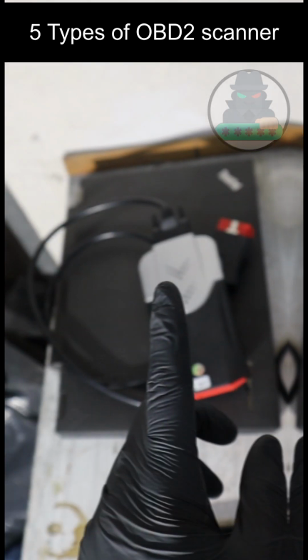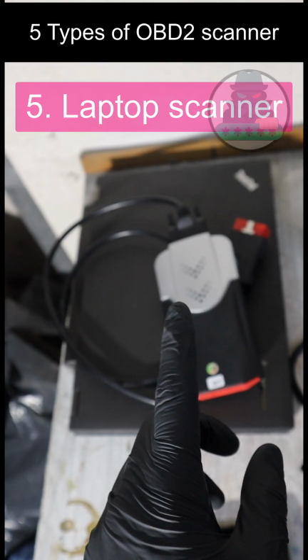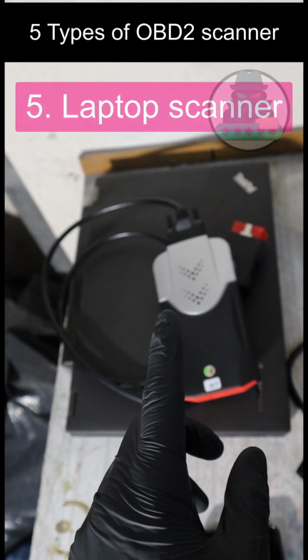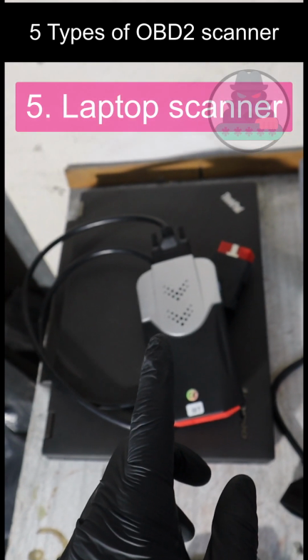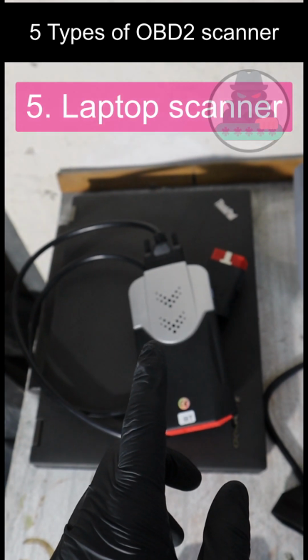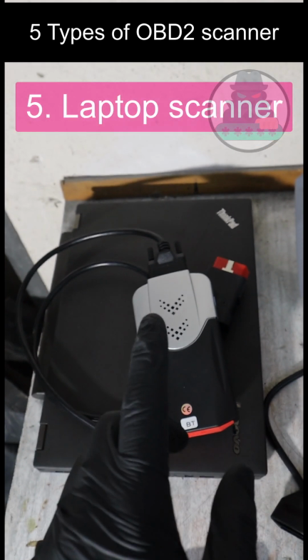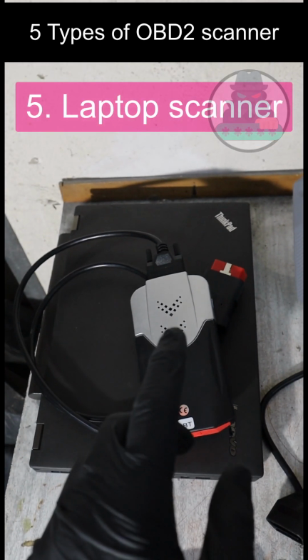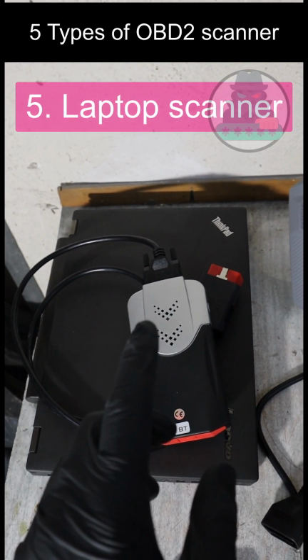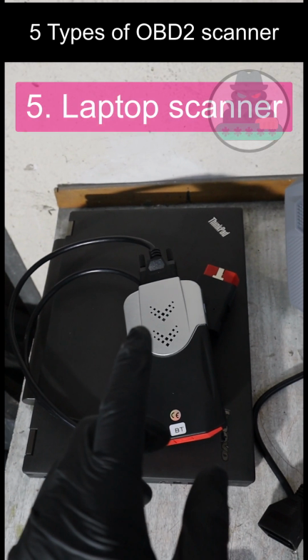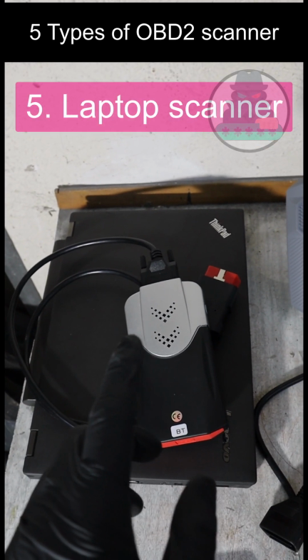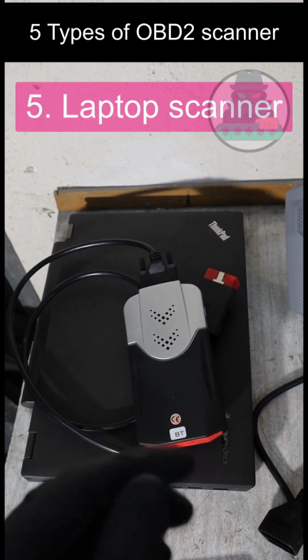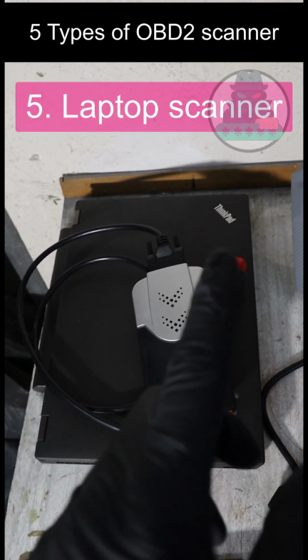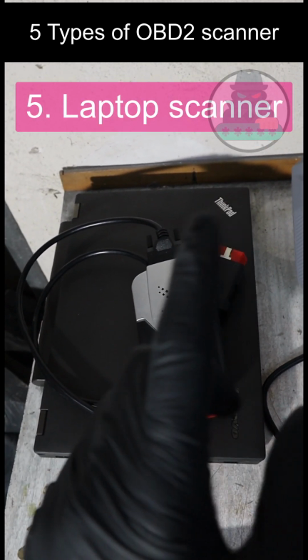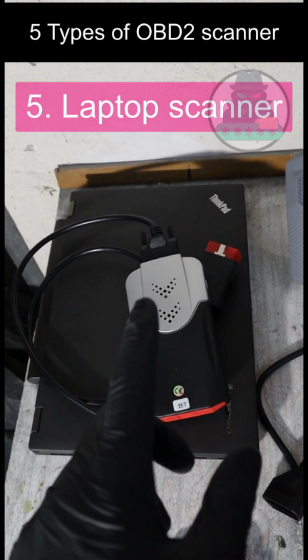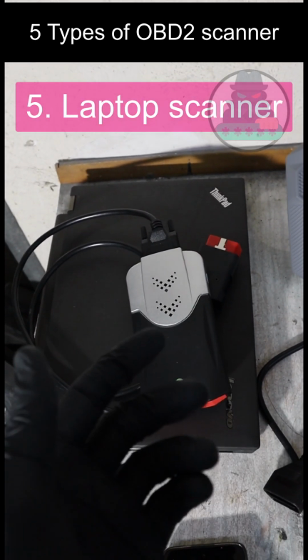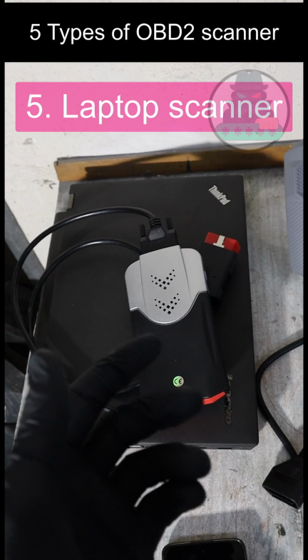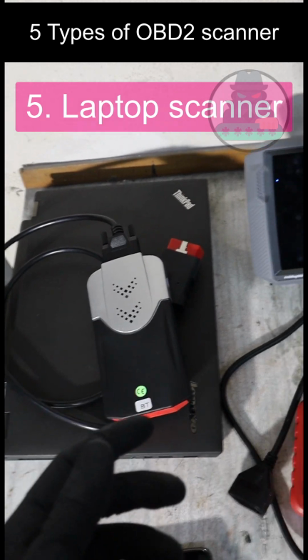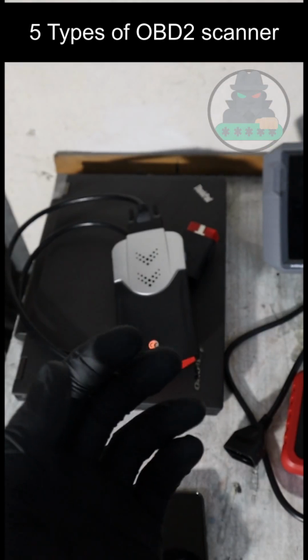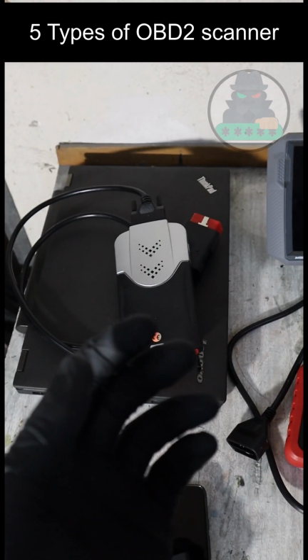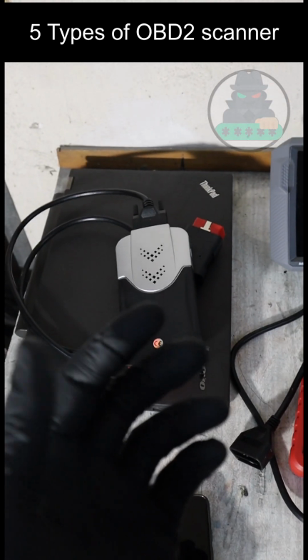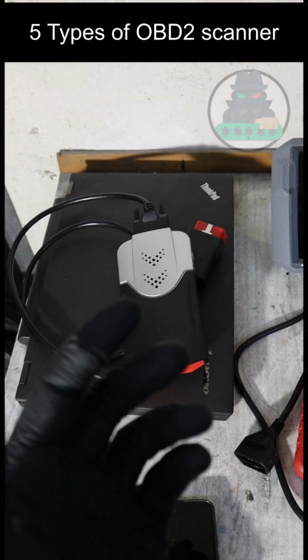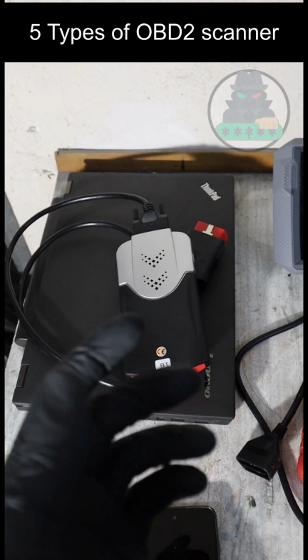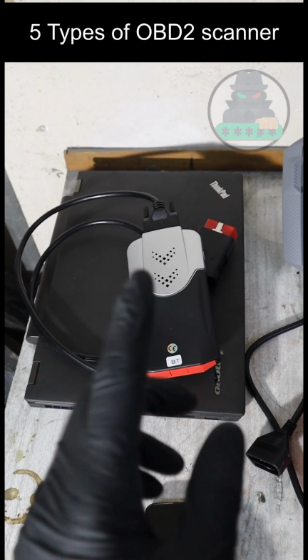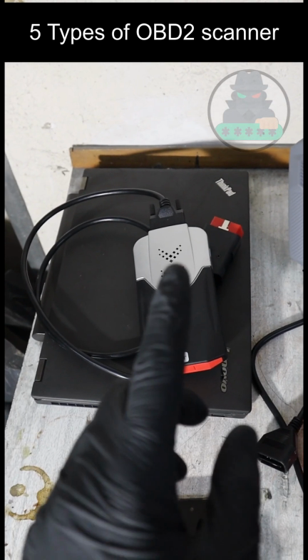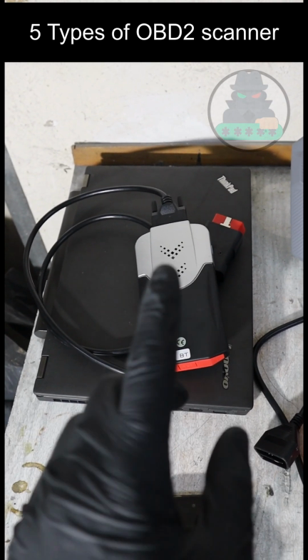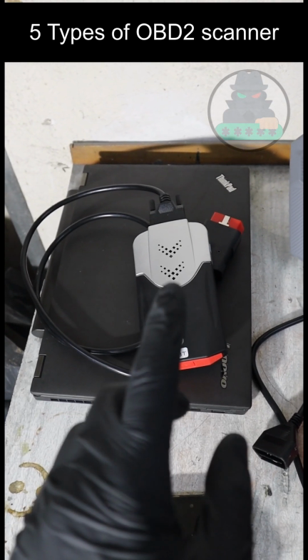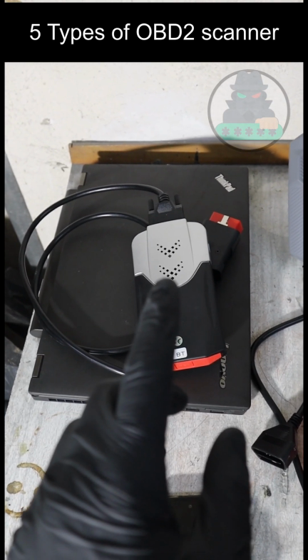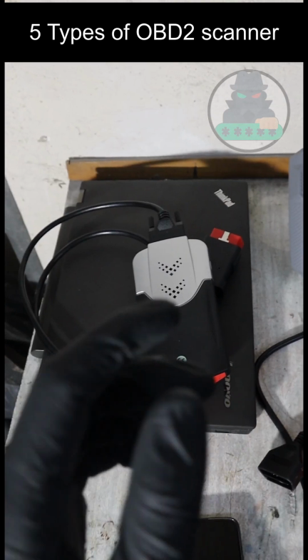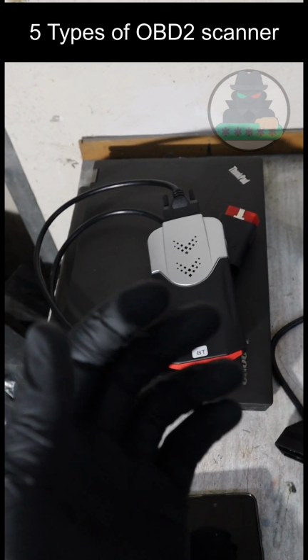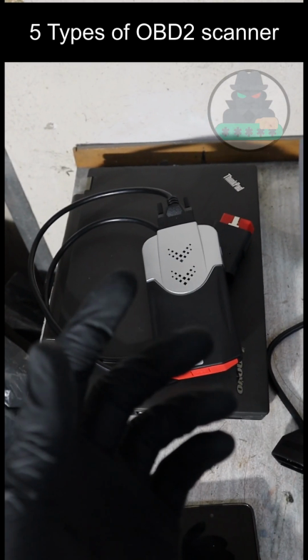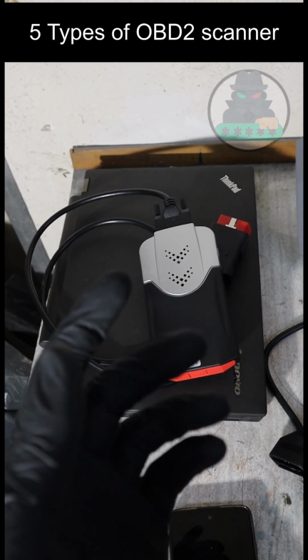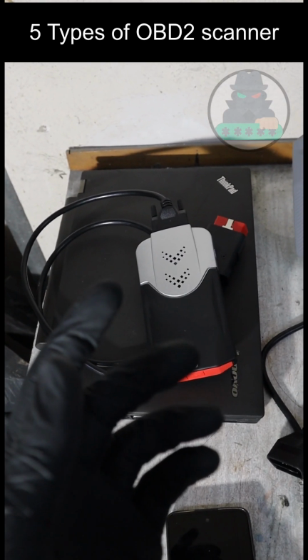The best use of a laptop scanner is to use brand-specific software — for example, TechStream for Toyota — because you can get software very similar to the OEM one, but for a fraction of the money.